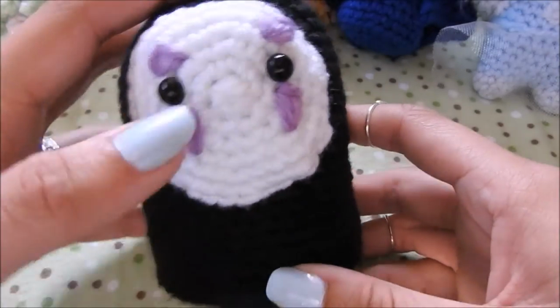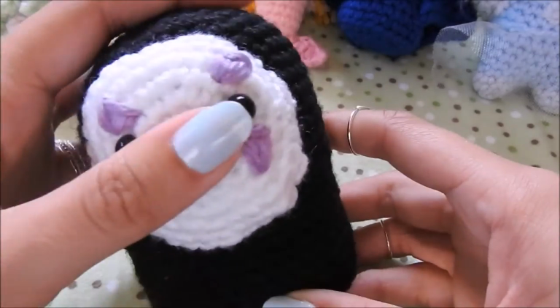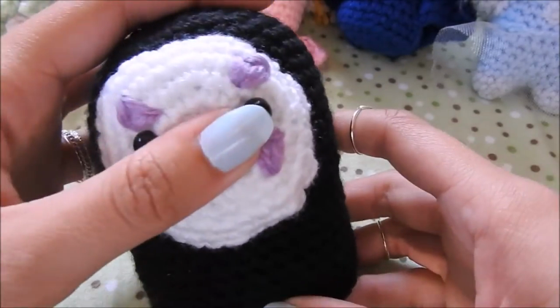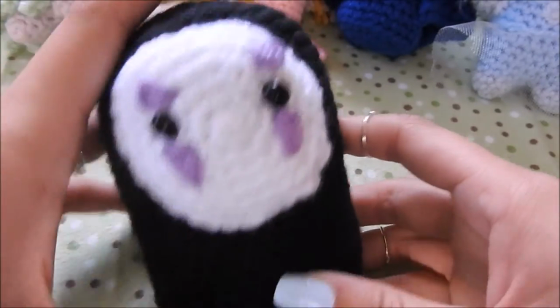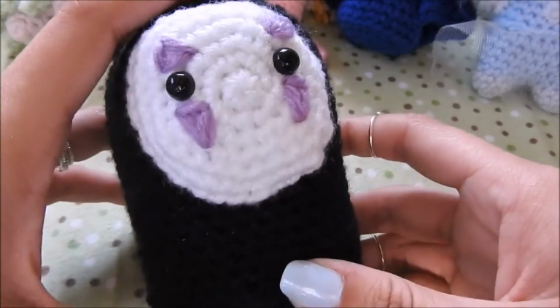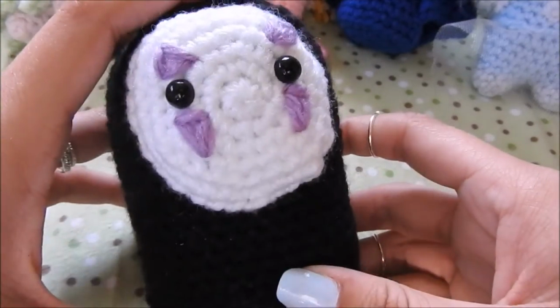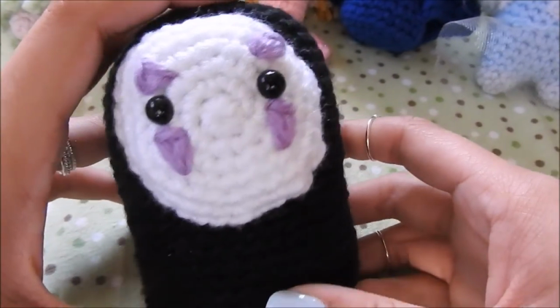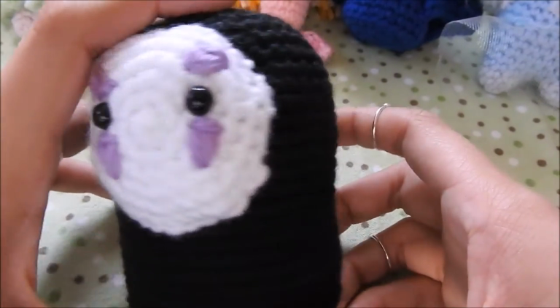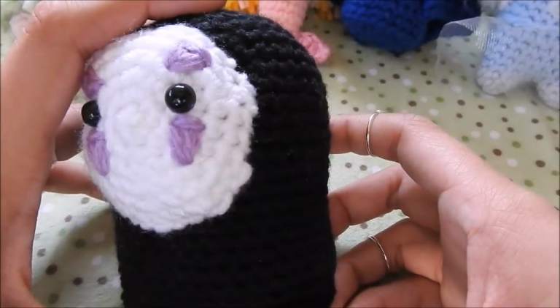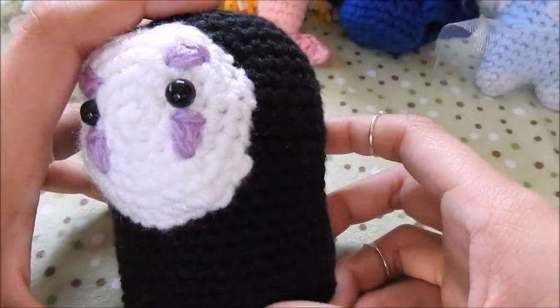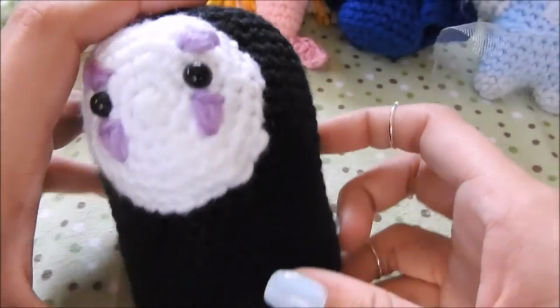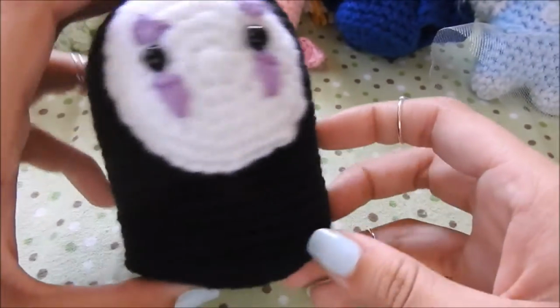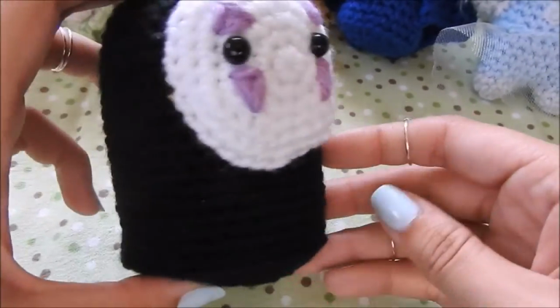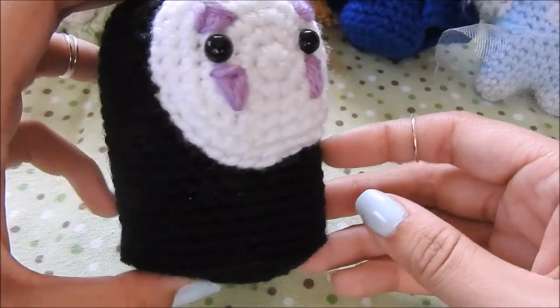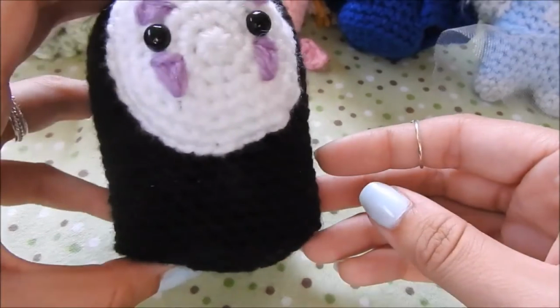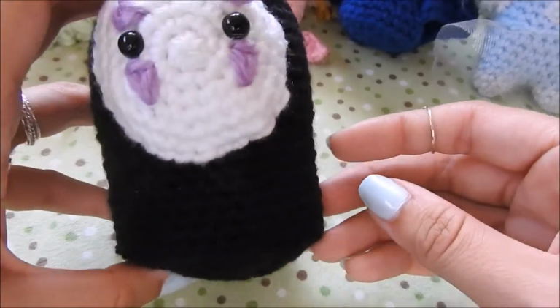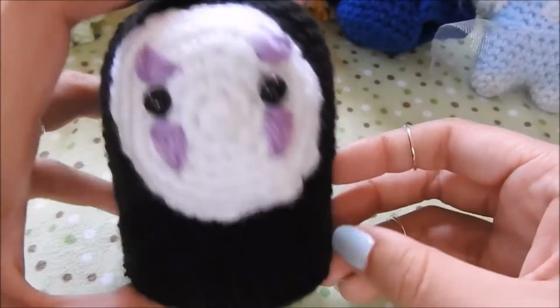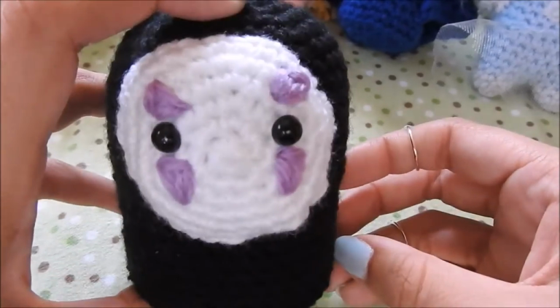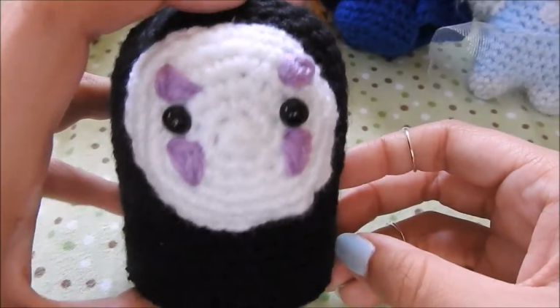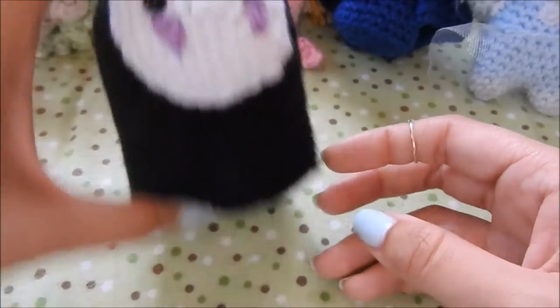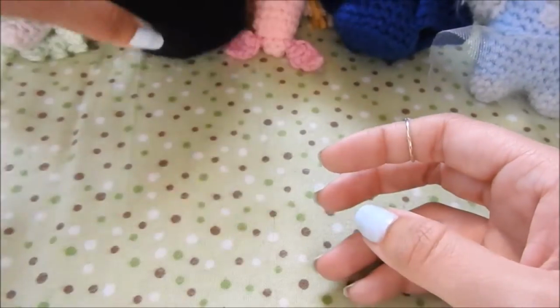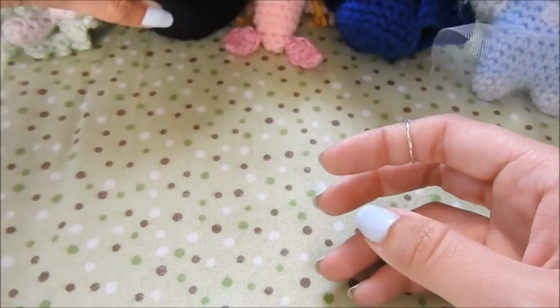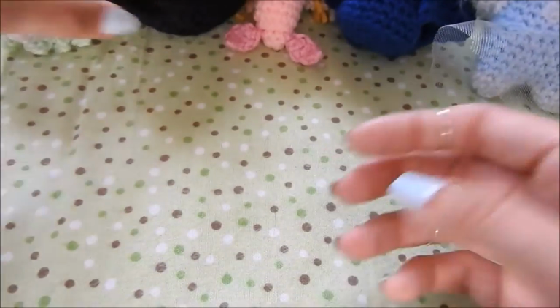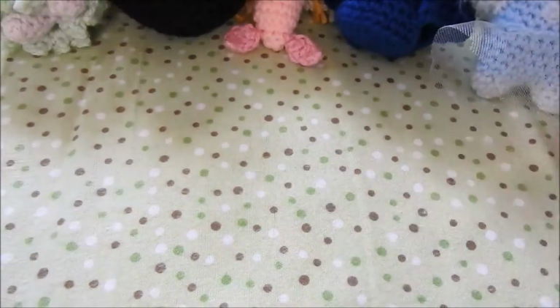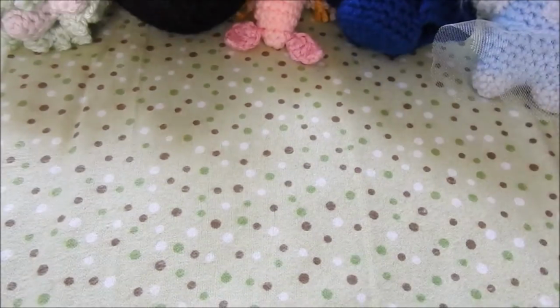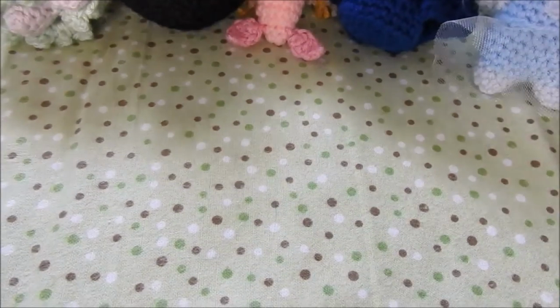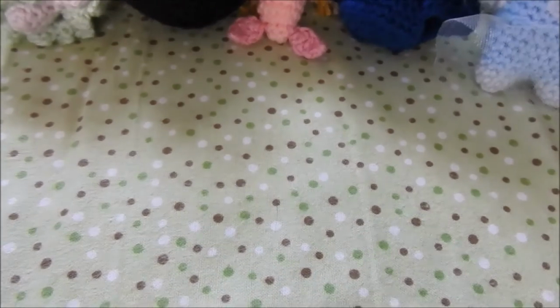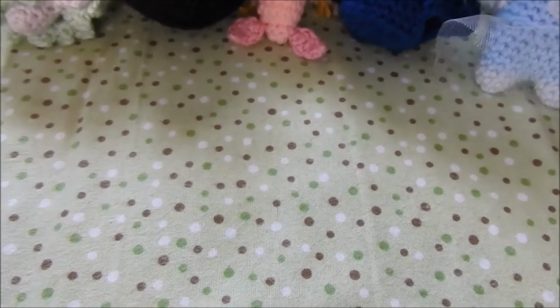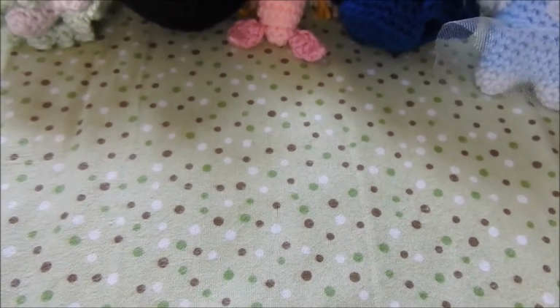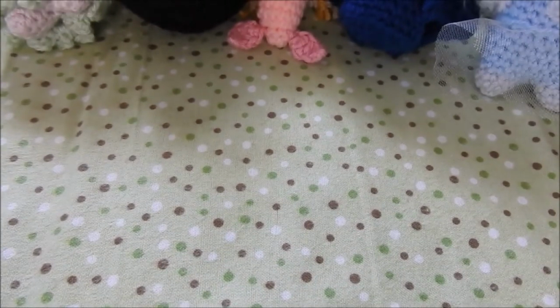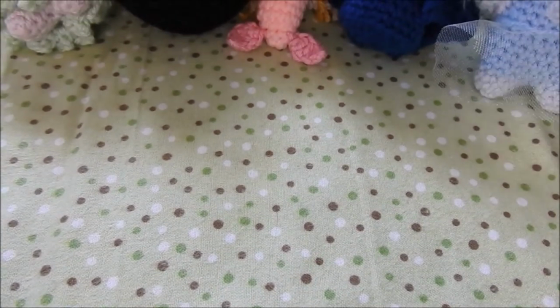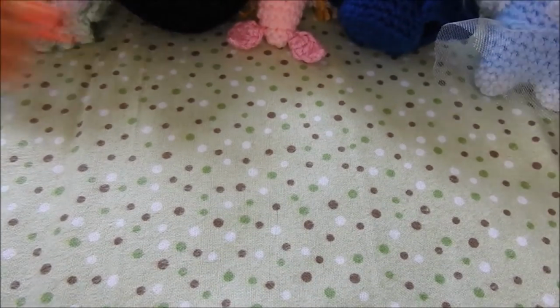I also have this No Face from my collab with Clay Collectibles. I will link her YouTube and her Instagram in the description box below. Hi, Rebecca!